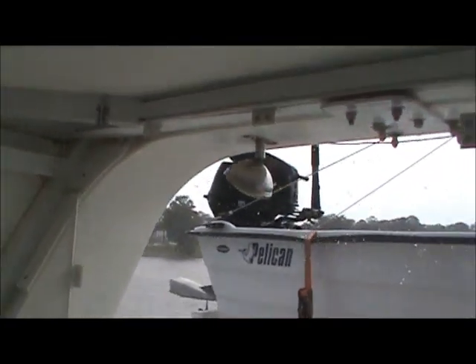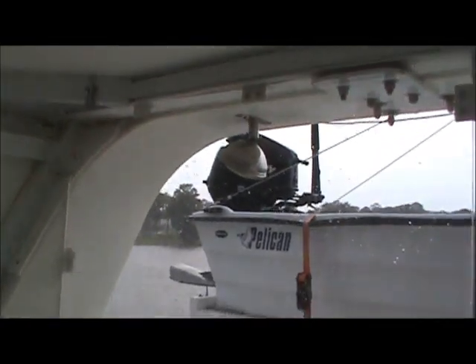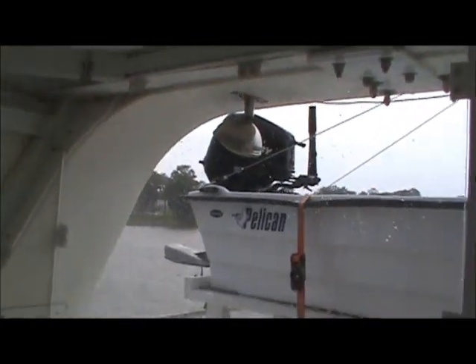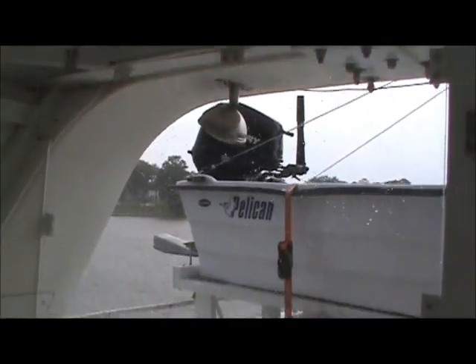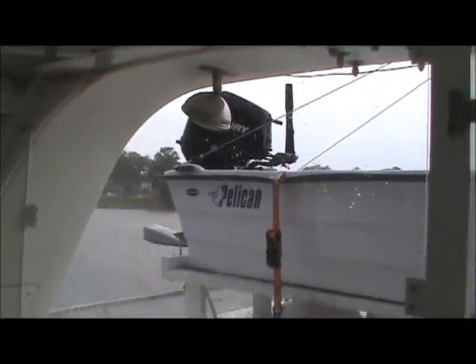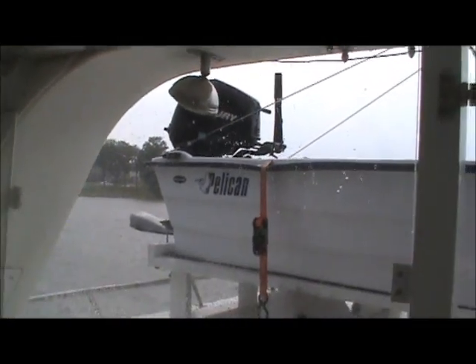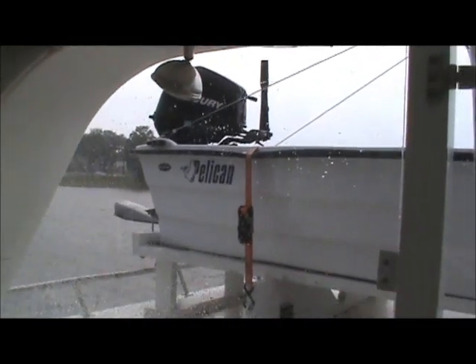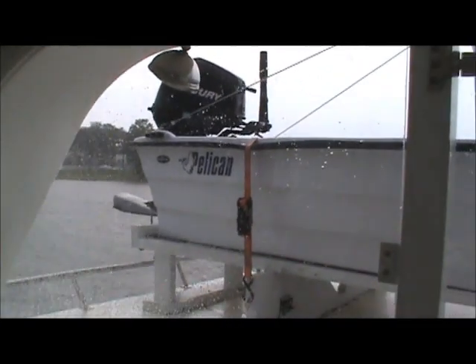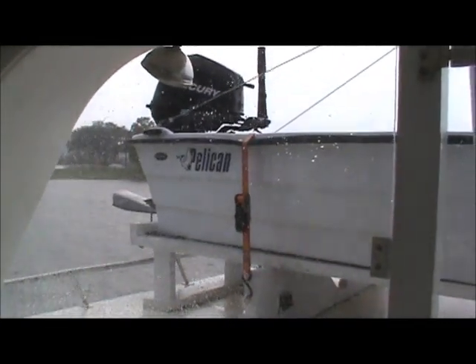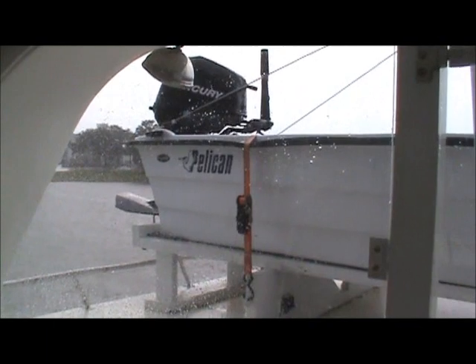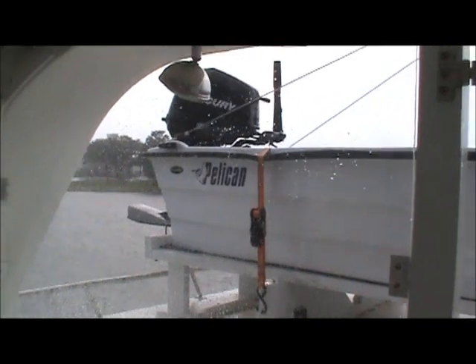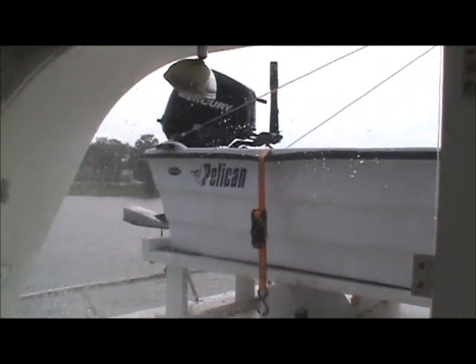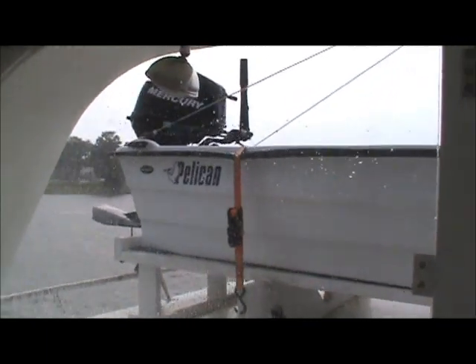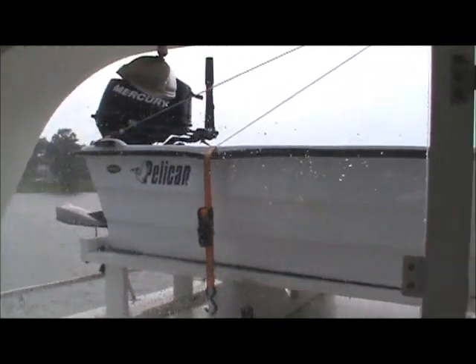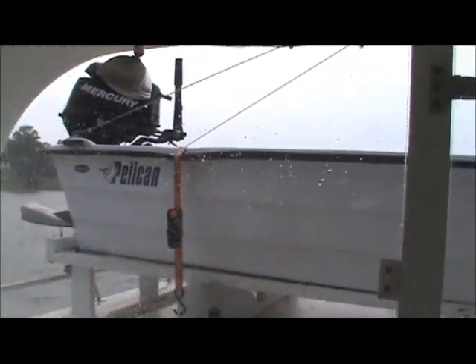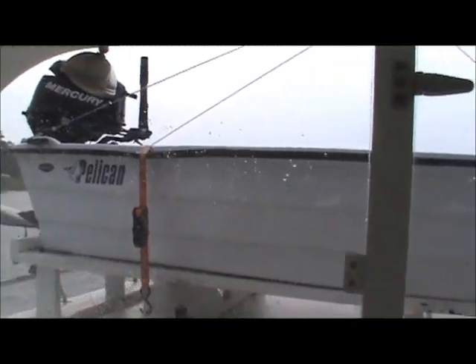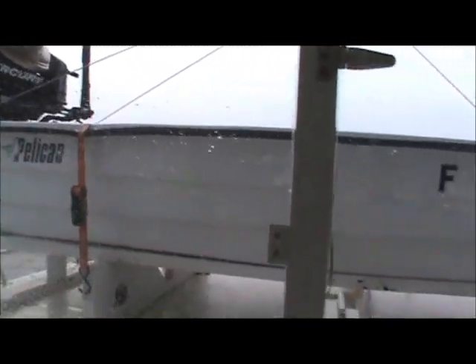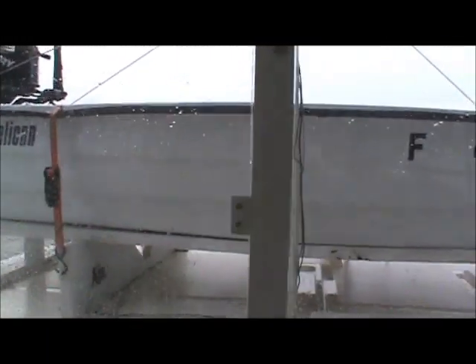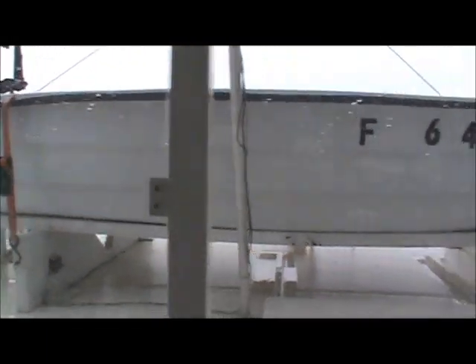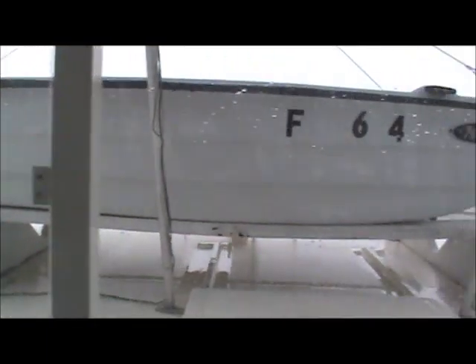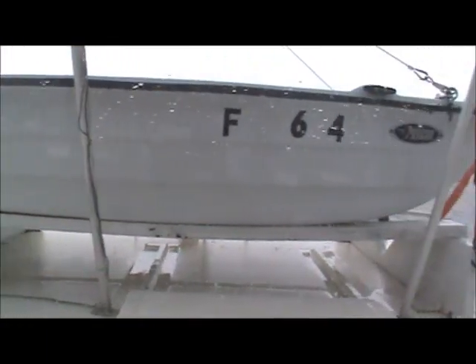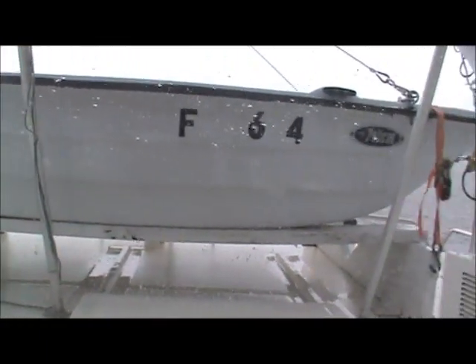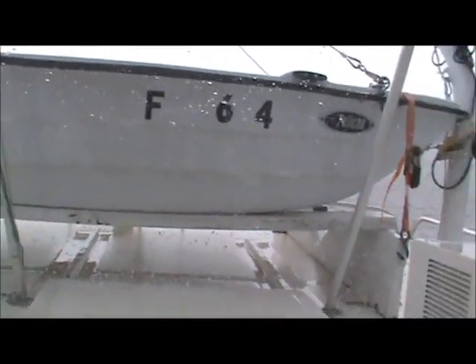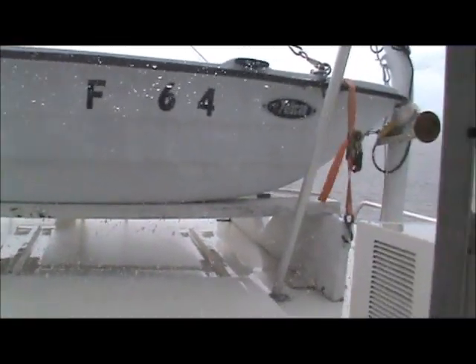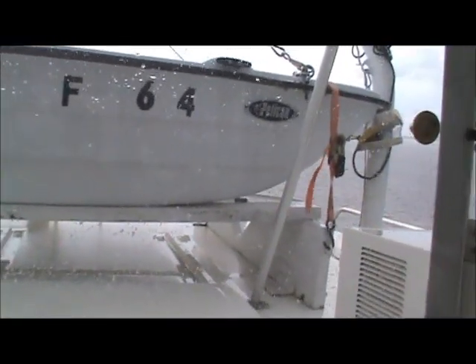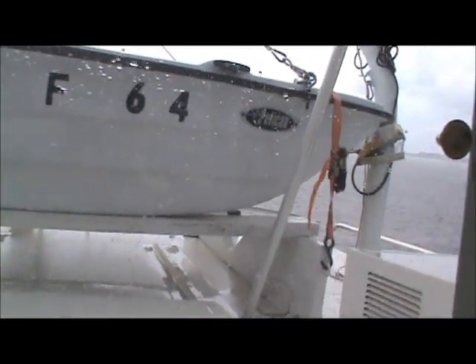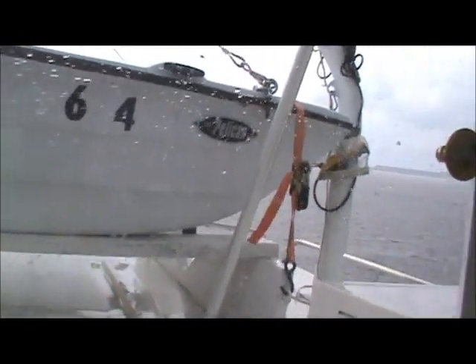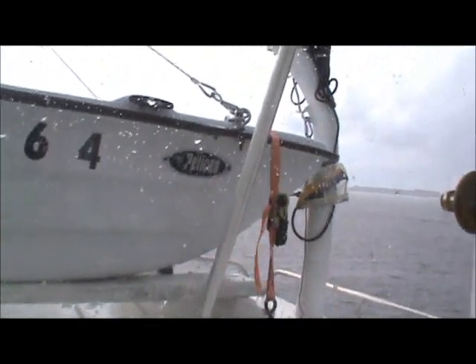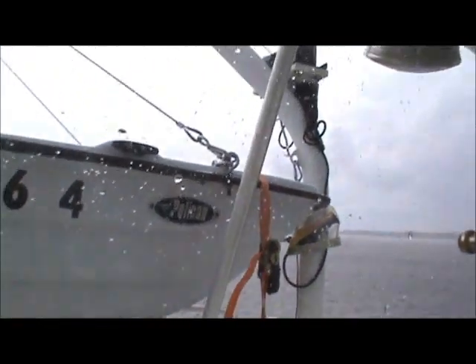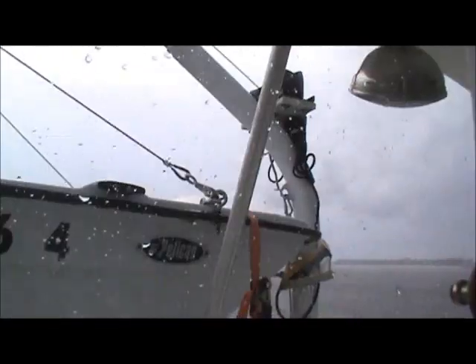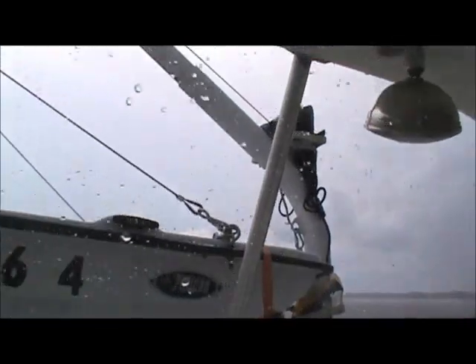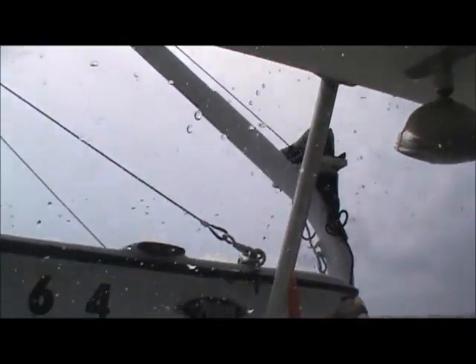Back here on the aft deck is our 10-foot dinghy with a nine-horsepower Alfa outboard attached. We also have our davit out there as well.